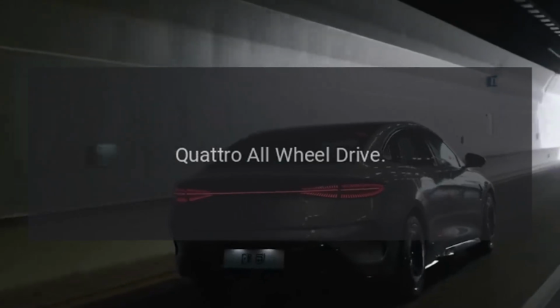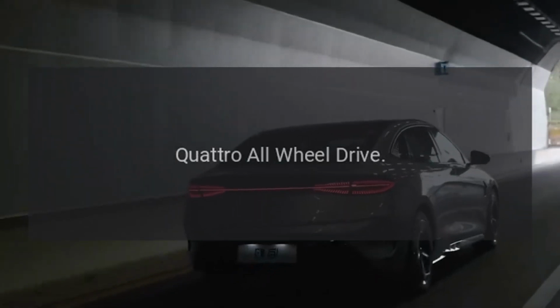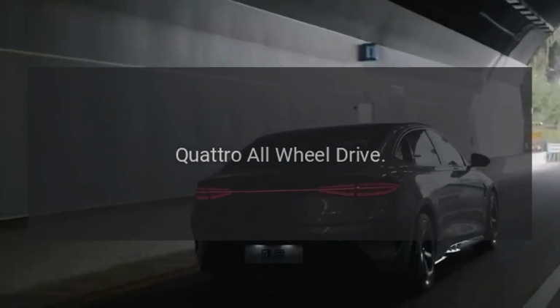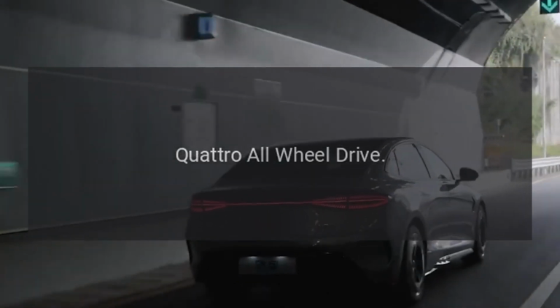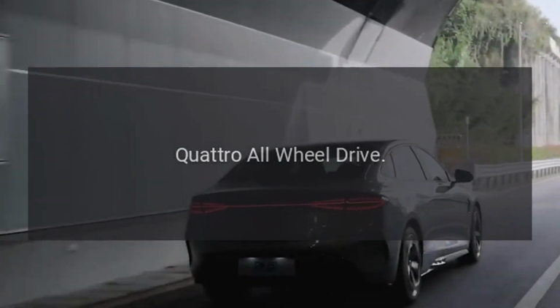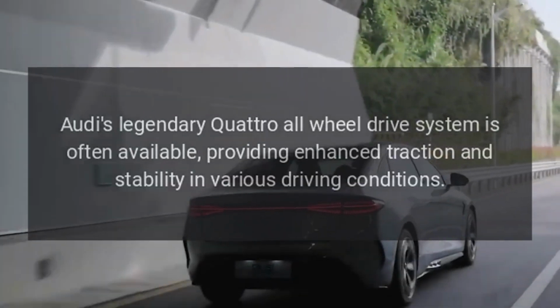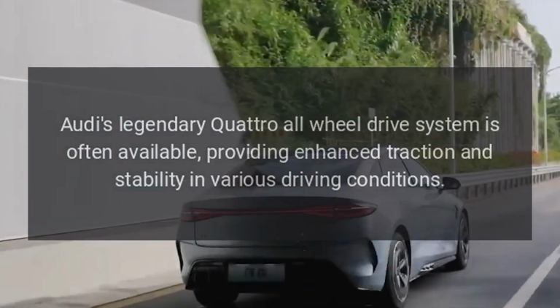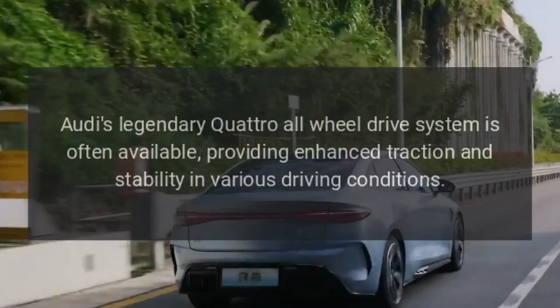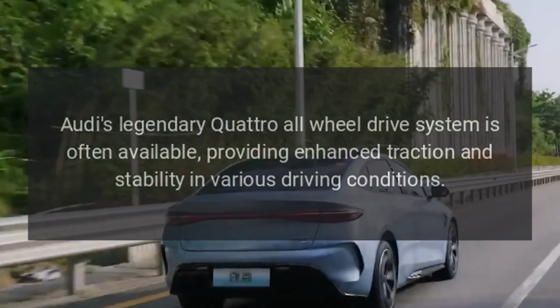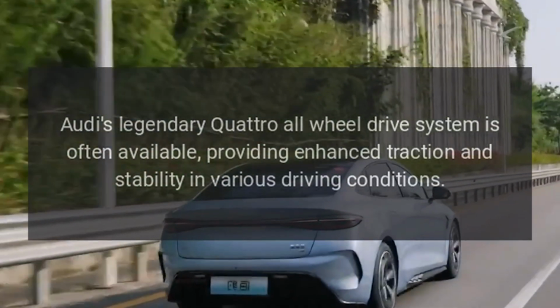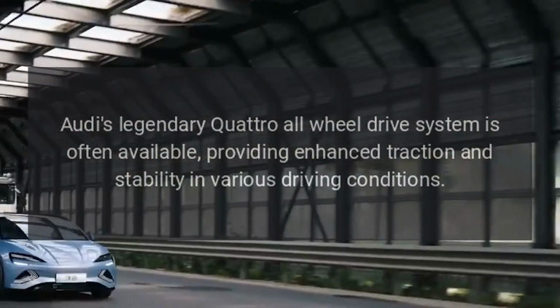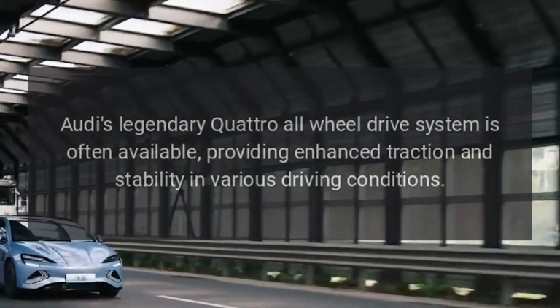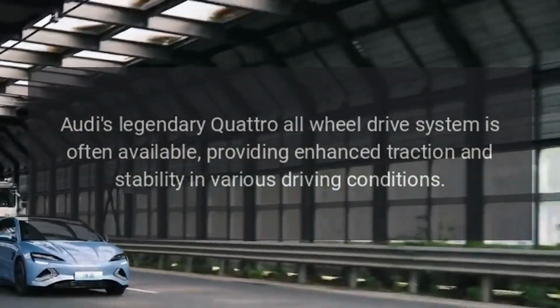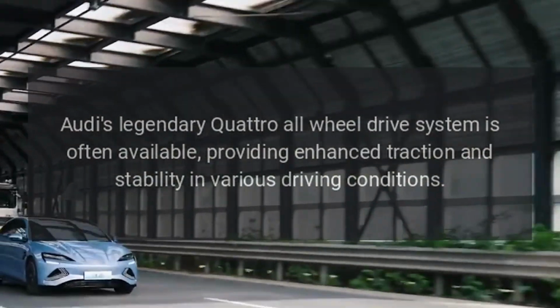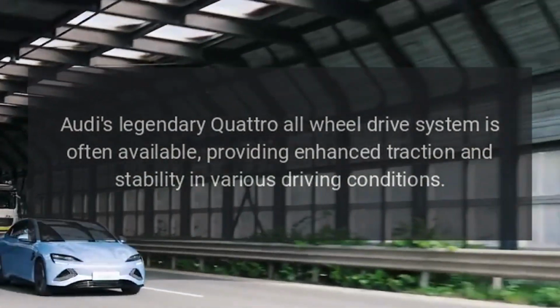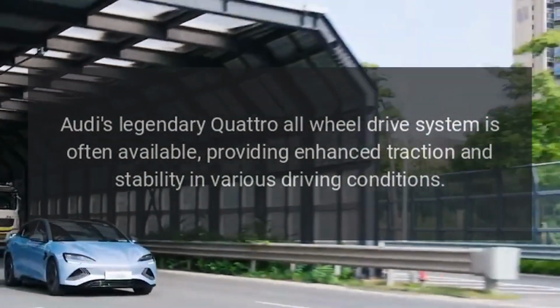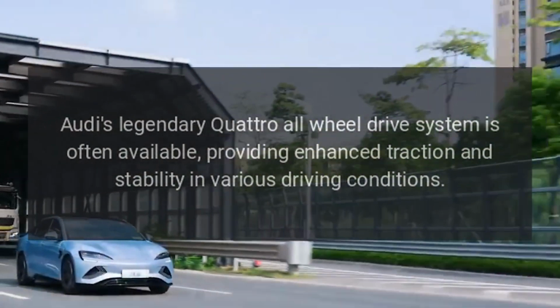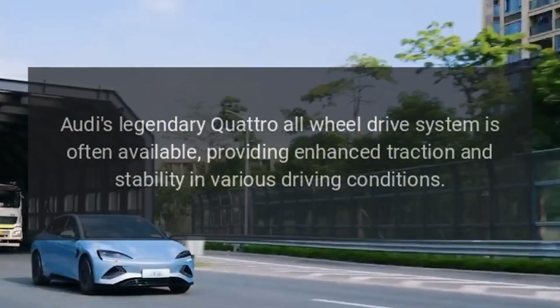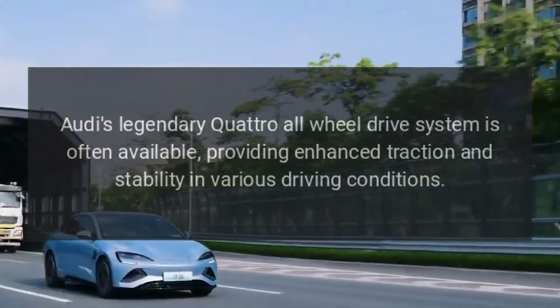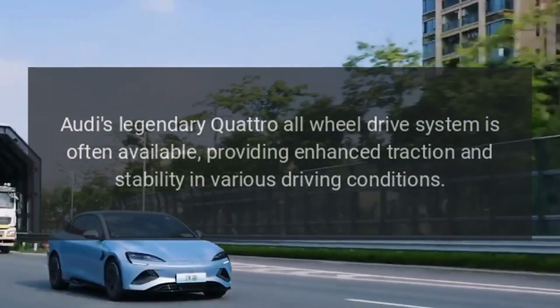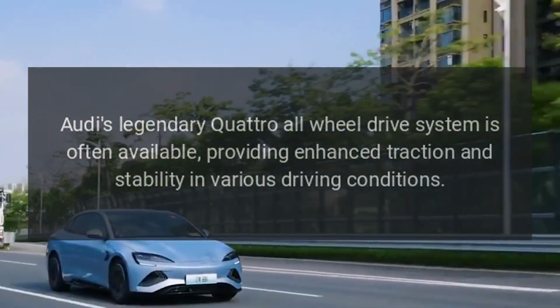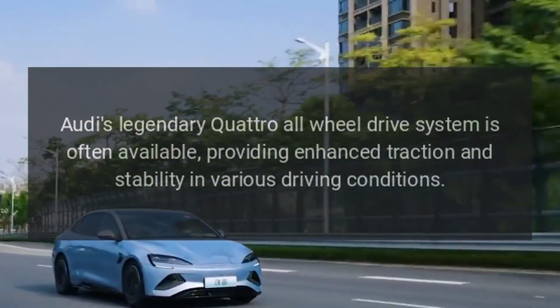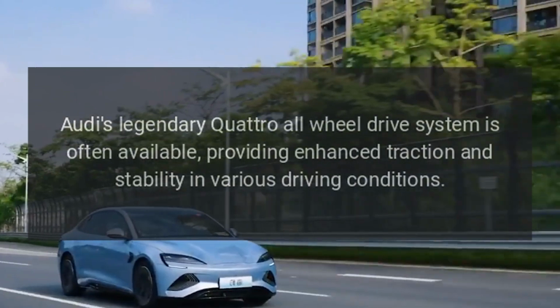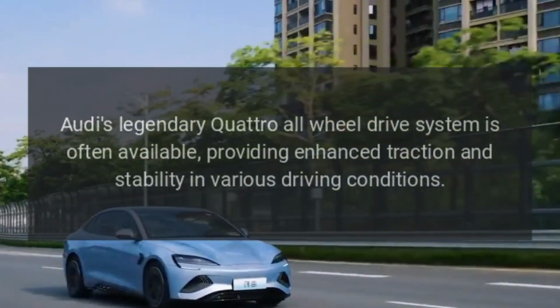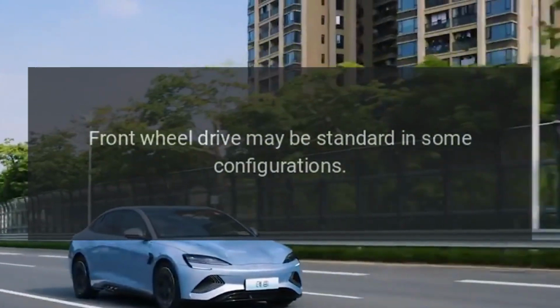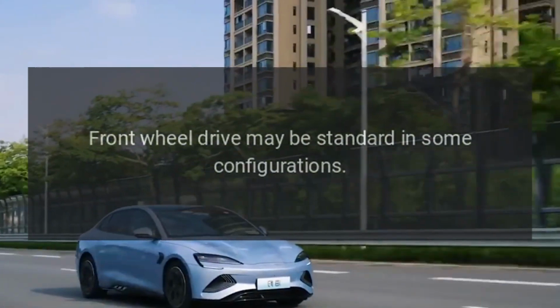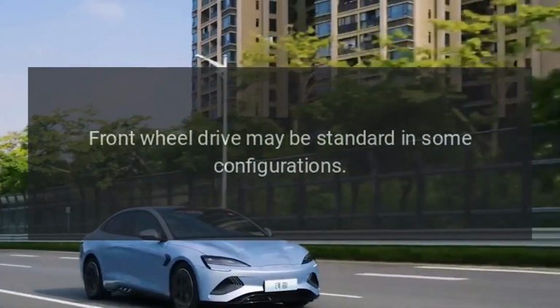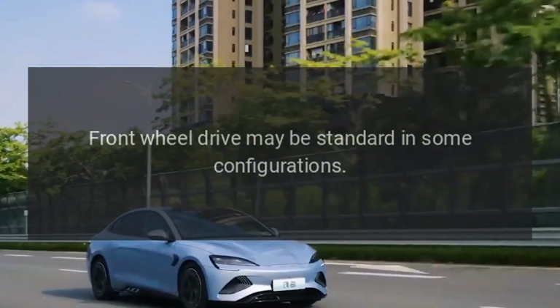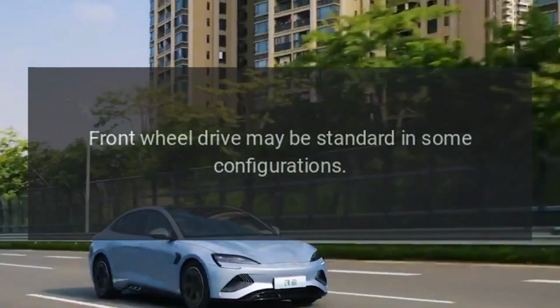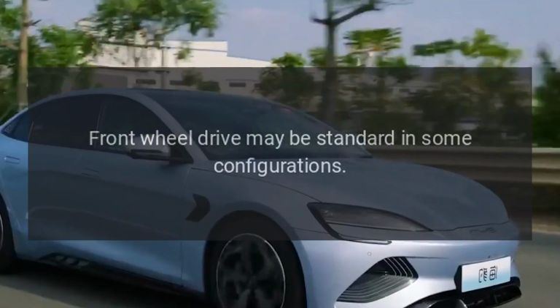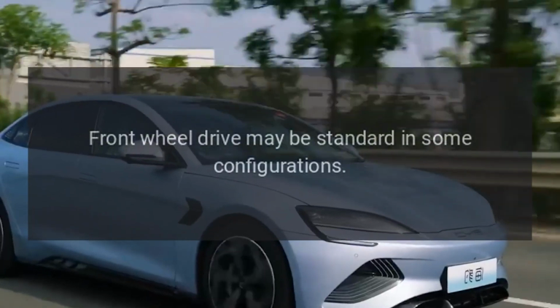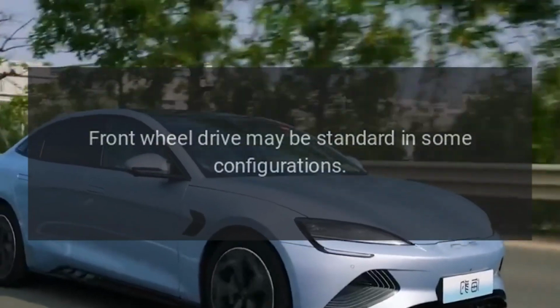Quattro All-Wheel Drive: Audi's legendary Quattro All-Wheel Drive system is often available, providing enhanced traction and stability in various driving conditions. Front-Wheel Drive may be standard in some configurations.